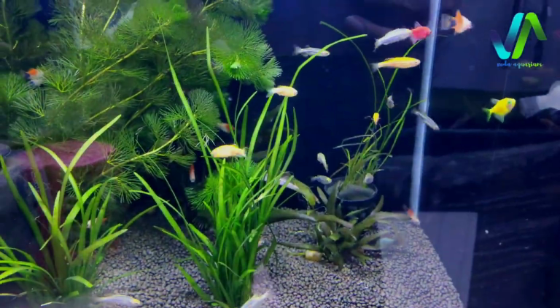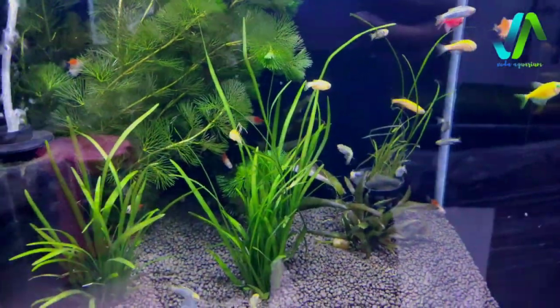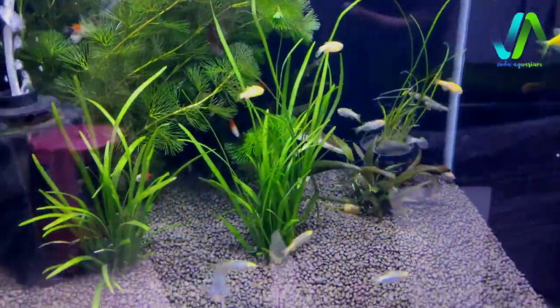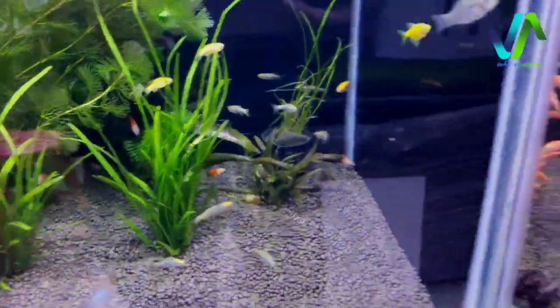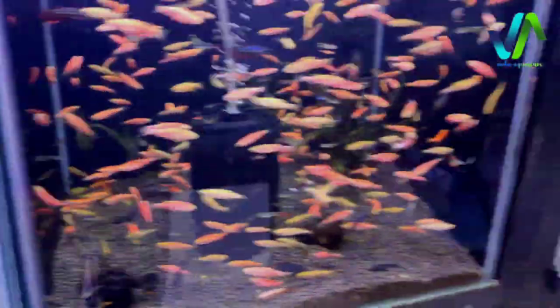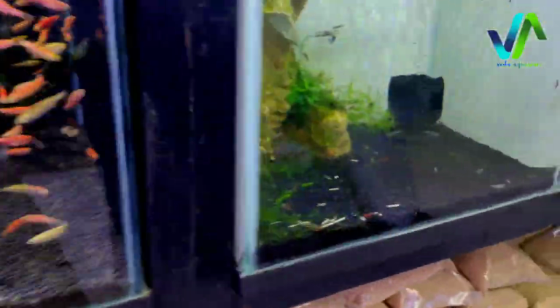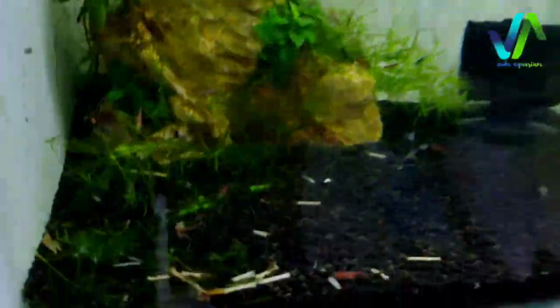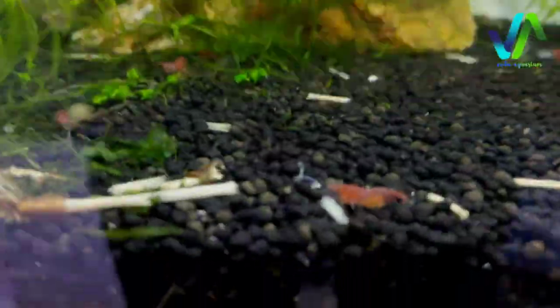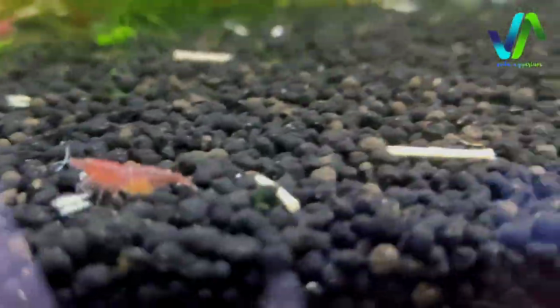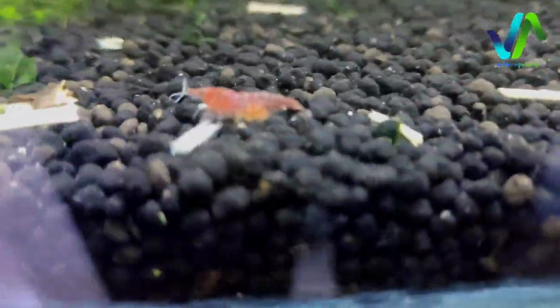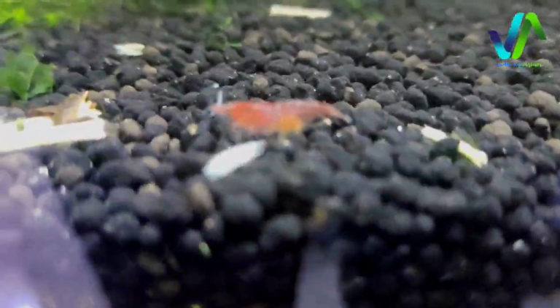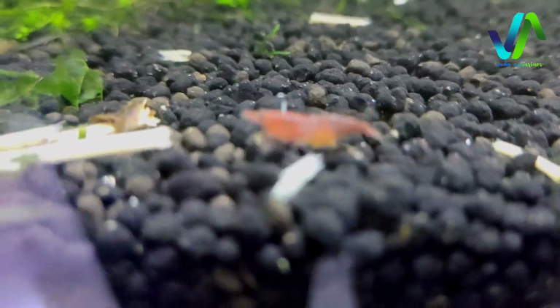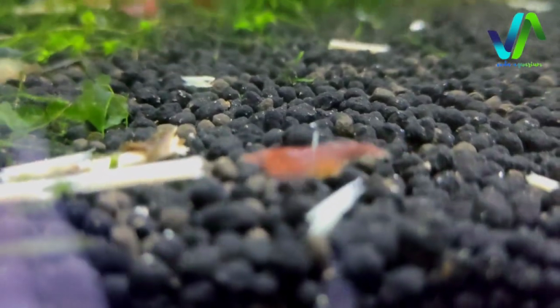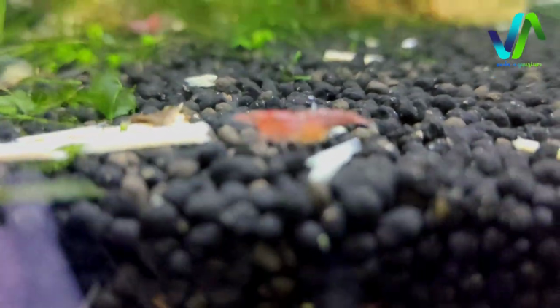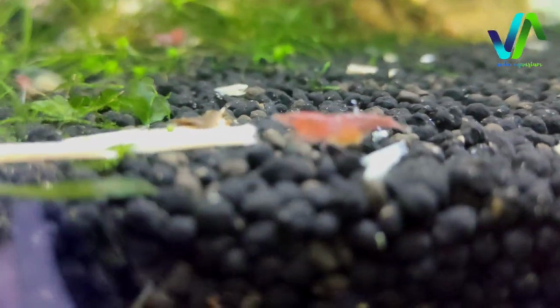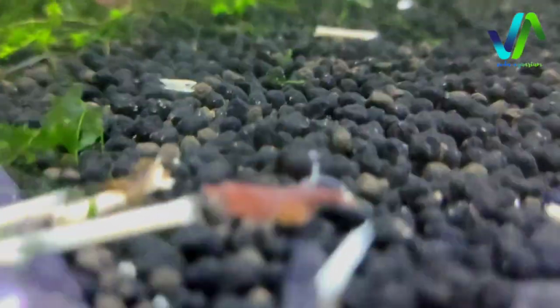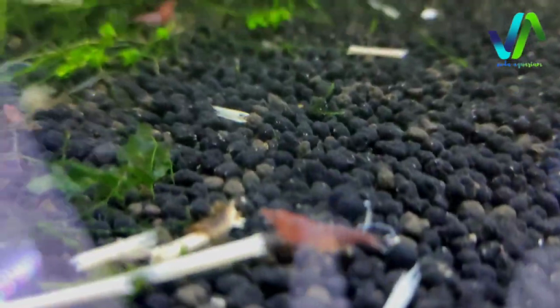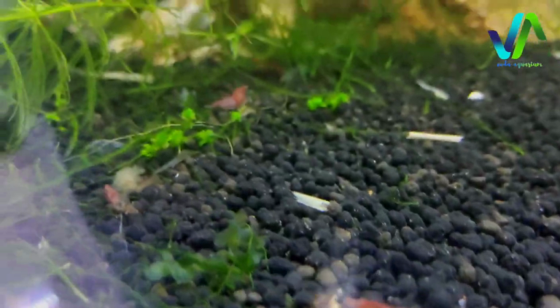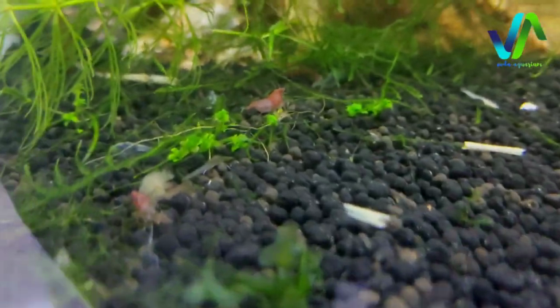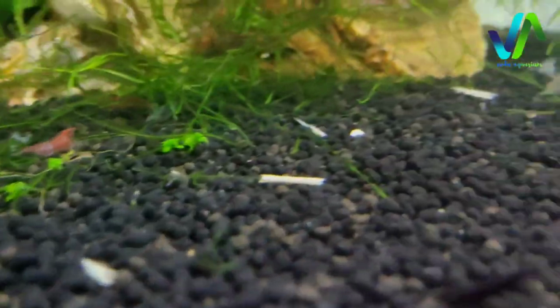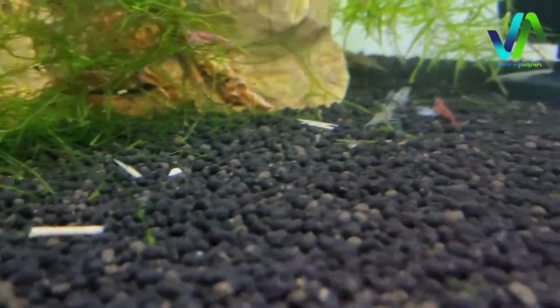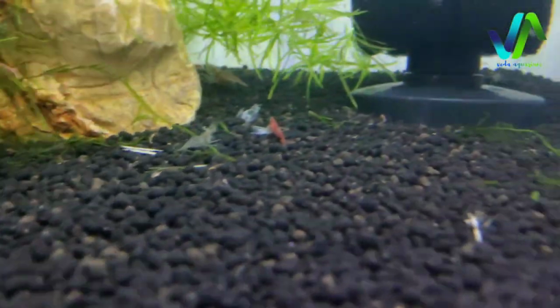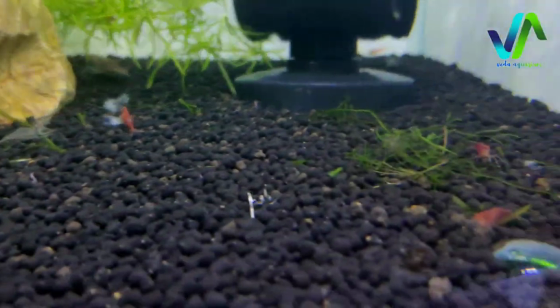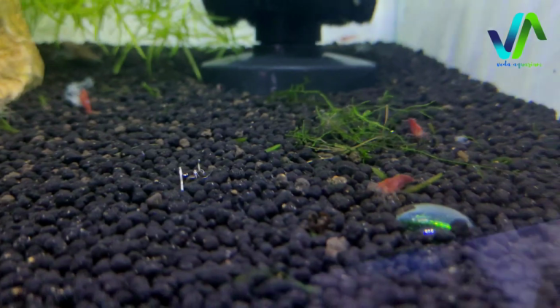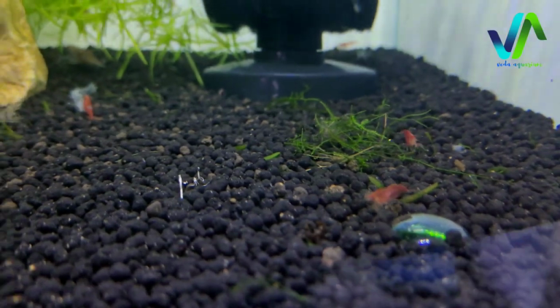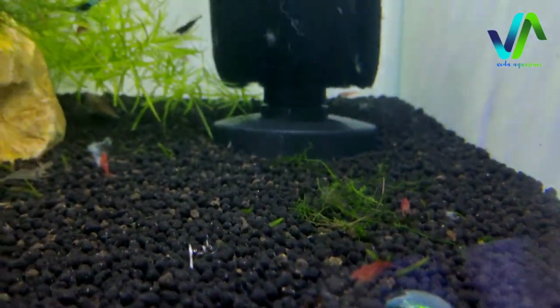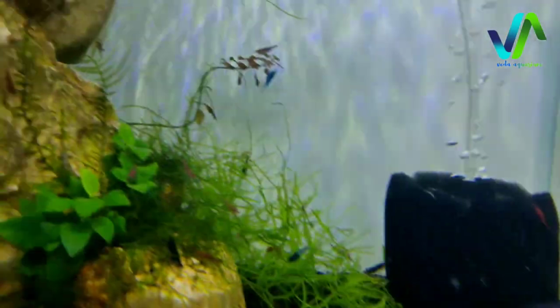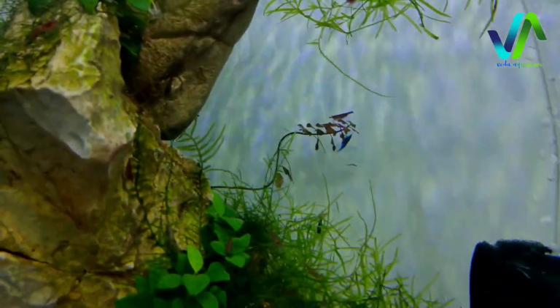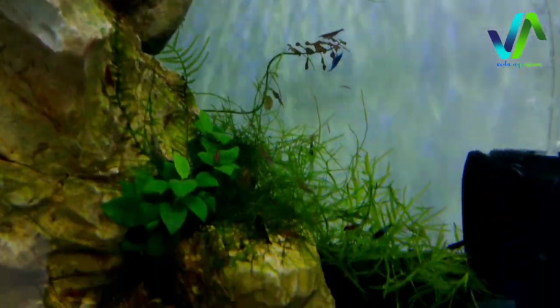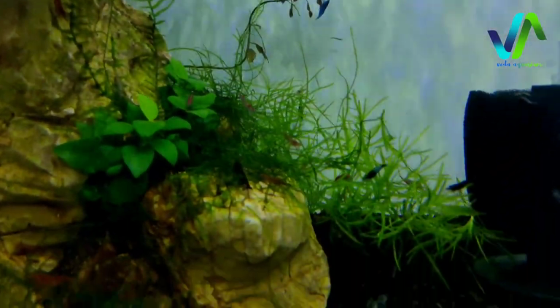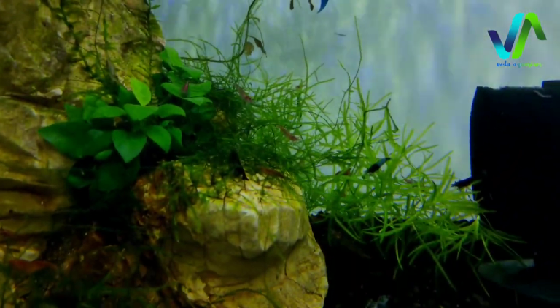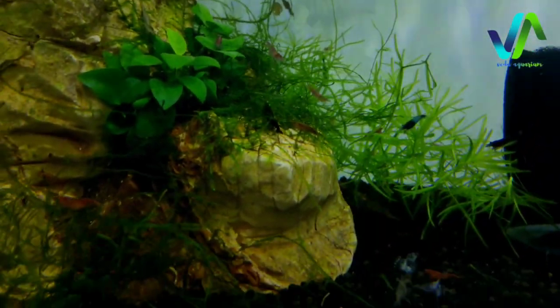And here we have some blue danios, and in this tank we got shrimps, the breeding shrimps. You can see there is a red shrimp and then blue, black, green, amano. There are many types of shrimps in this tank.